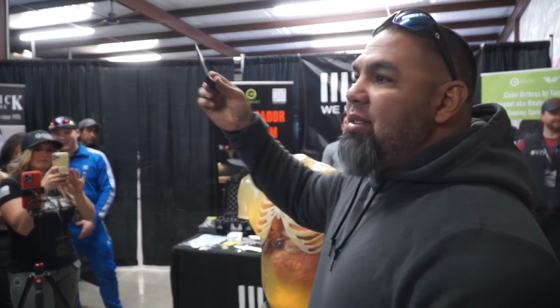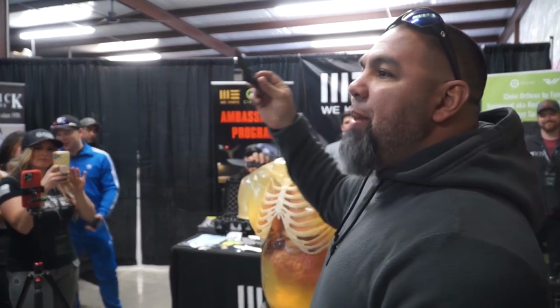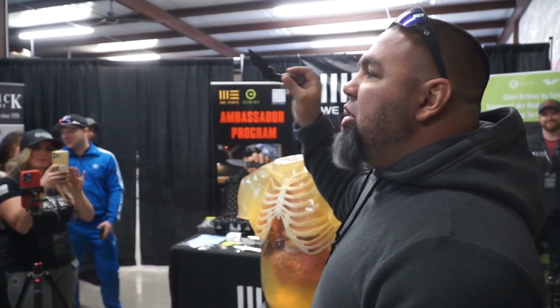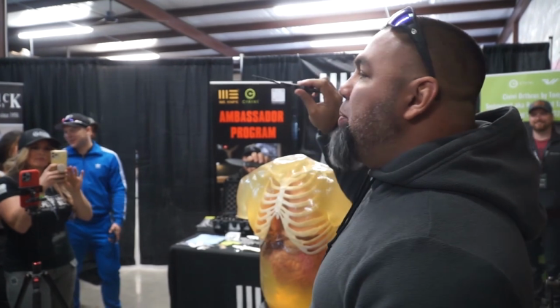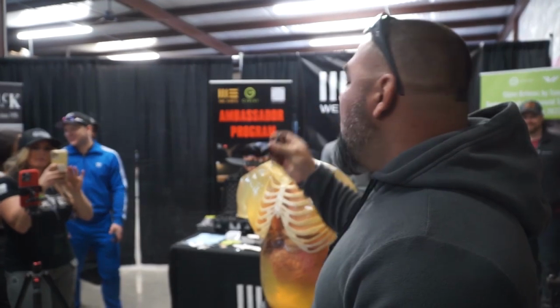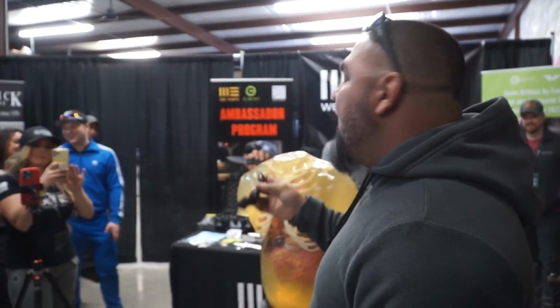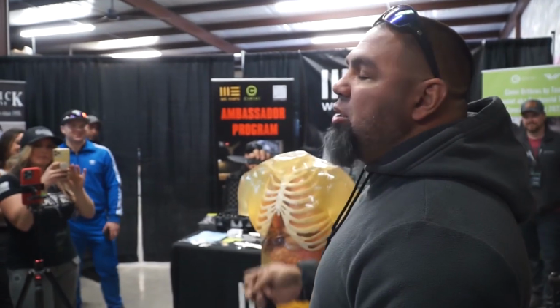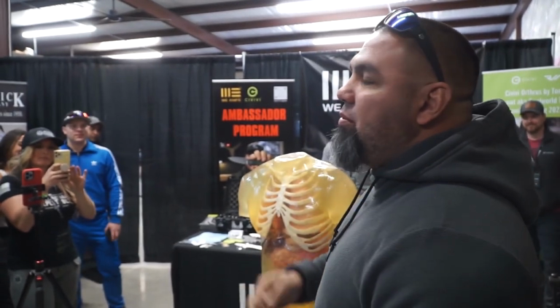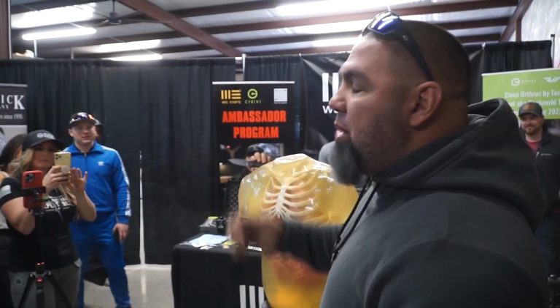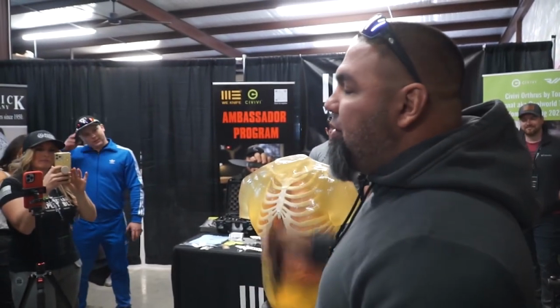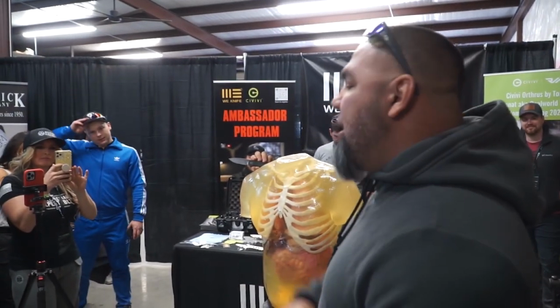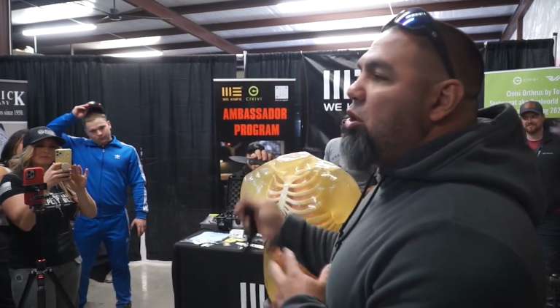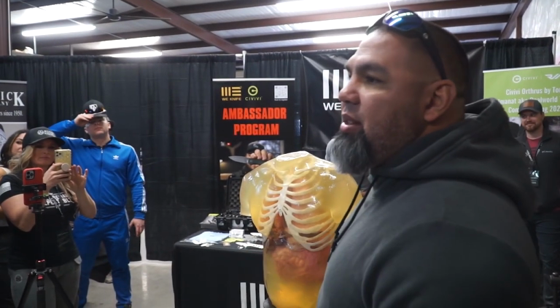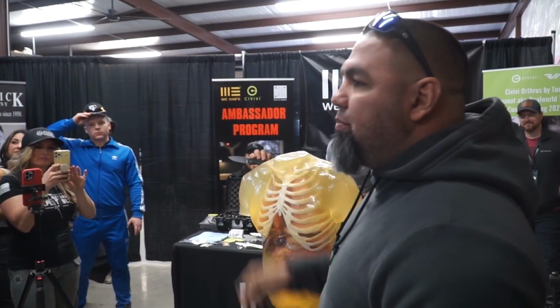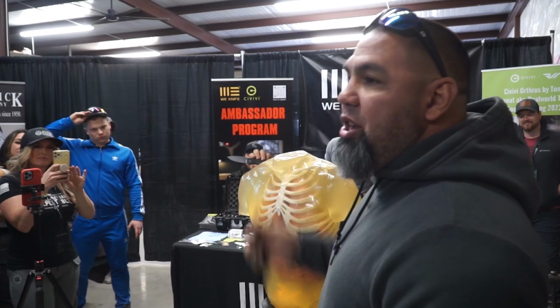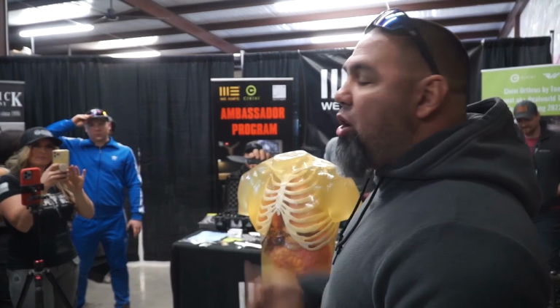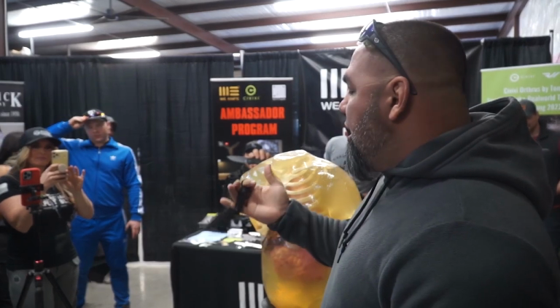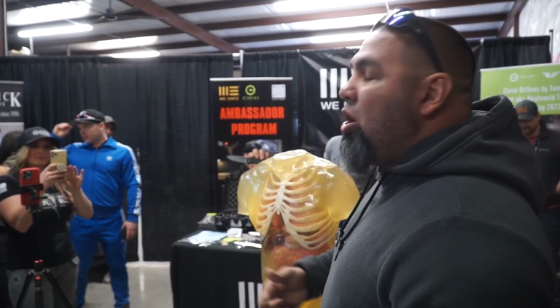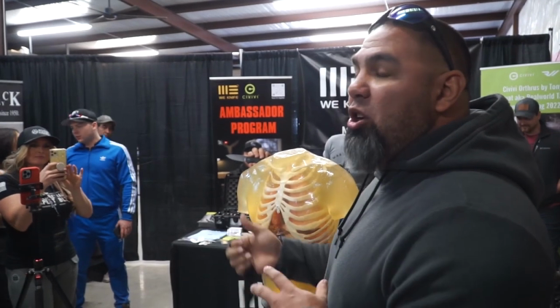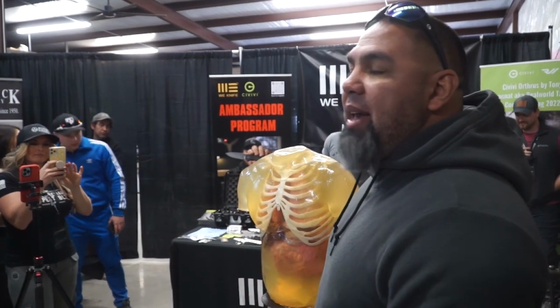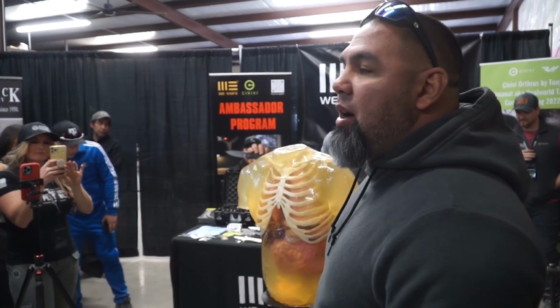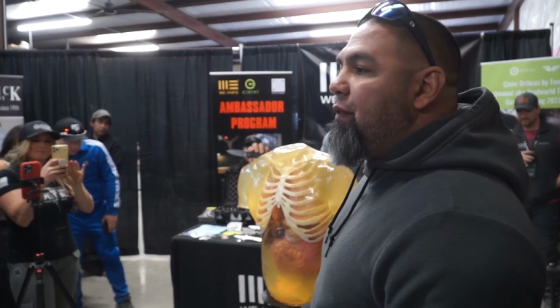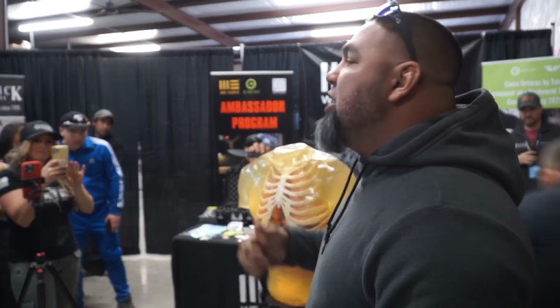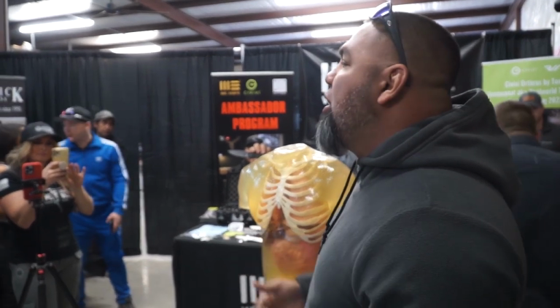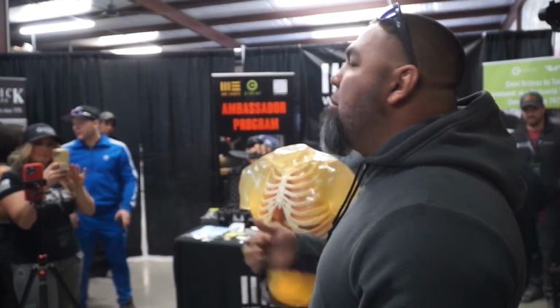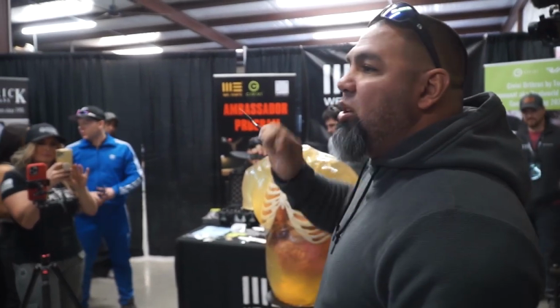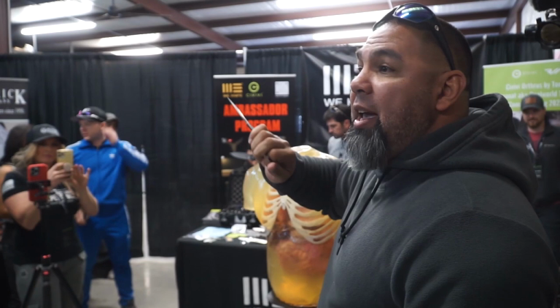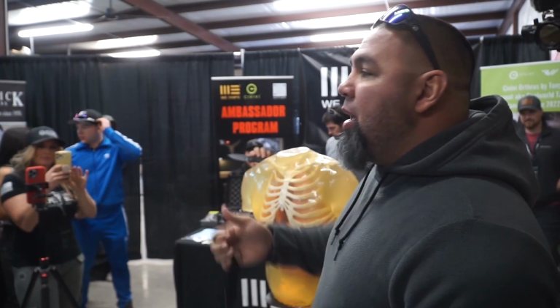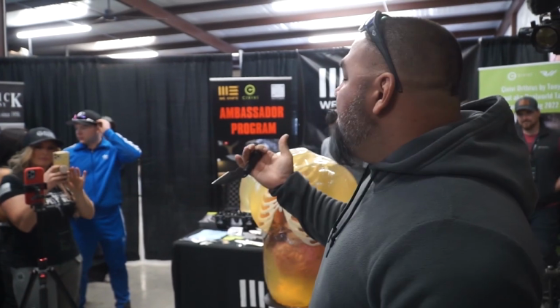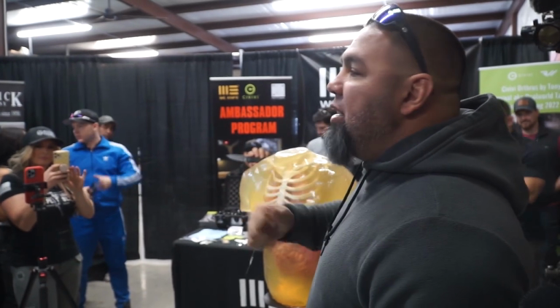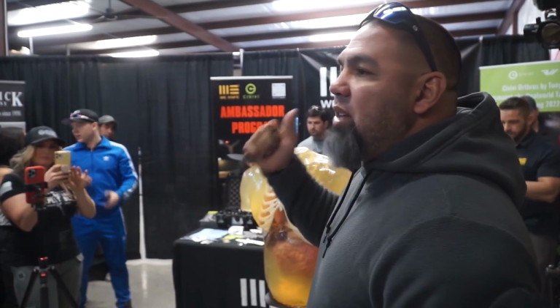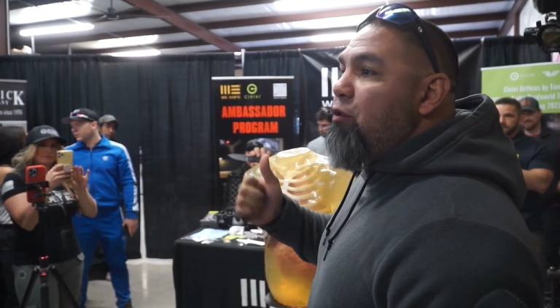Some of the biggest features of this blade: I designed it pretty much from my tactical experience of 20 years or so, more law enforcement based — for retention, for firearm last-resort type of blade.